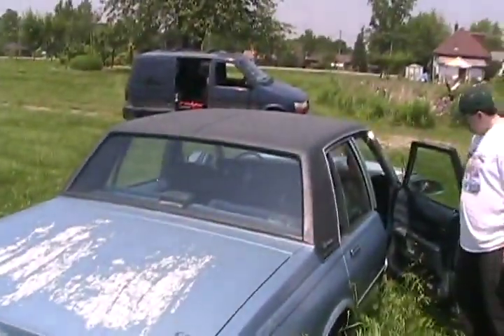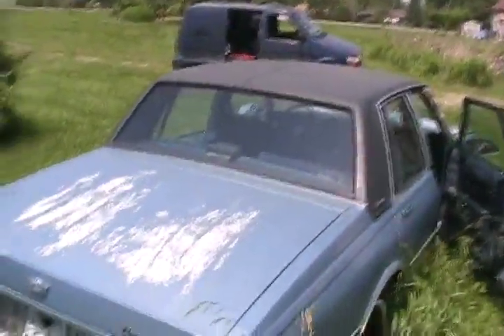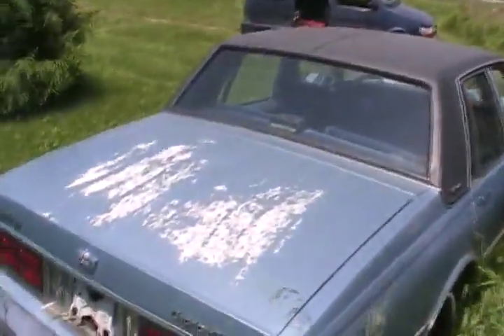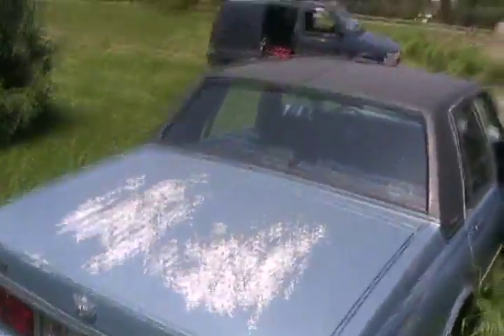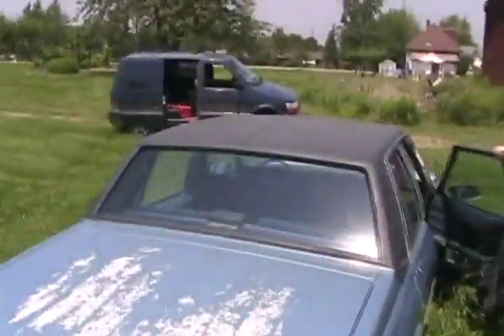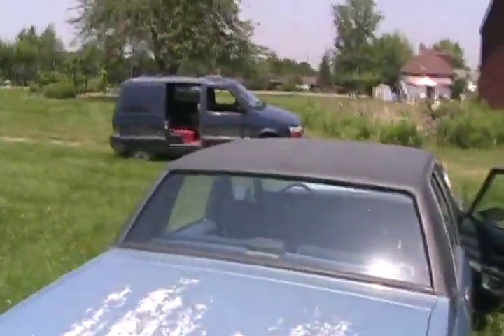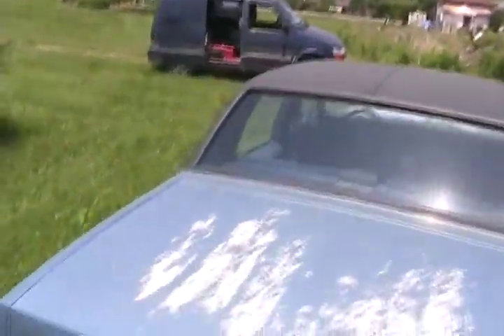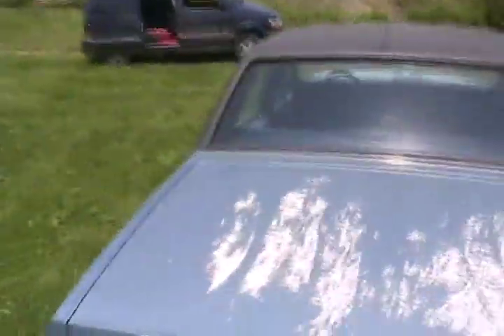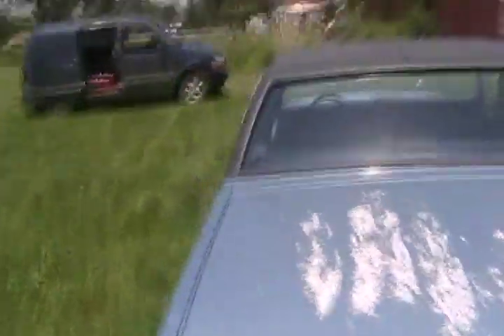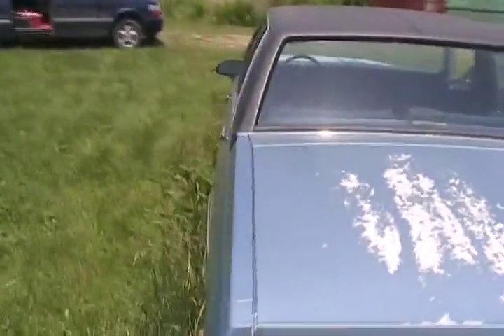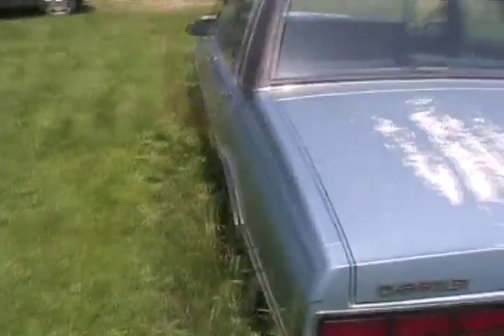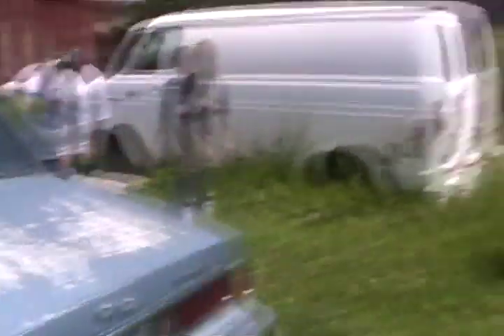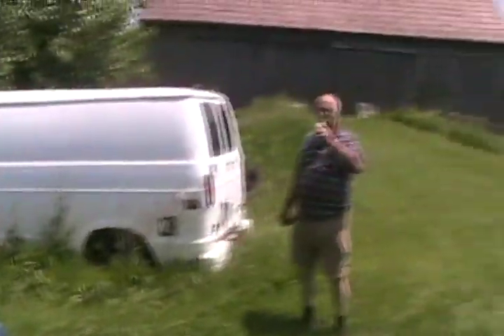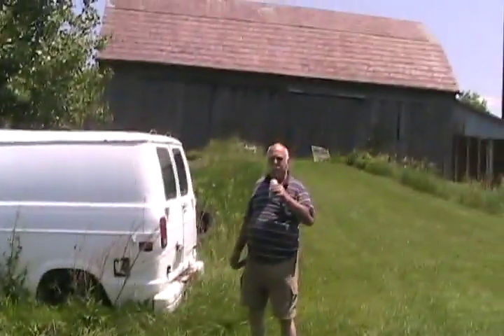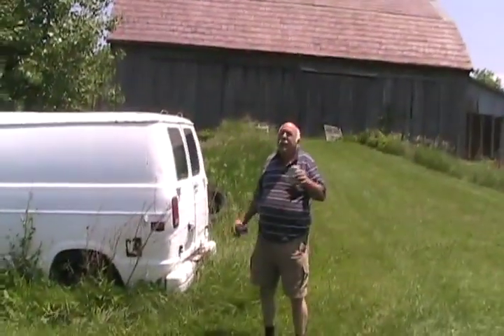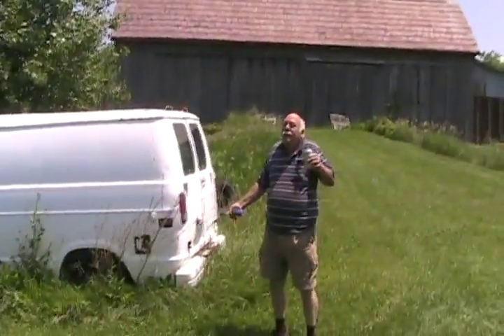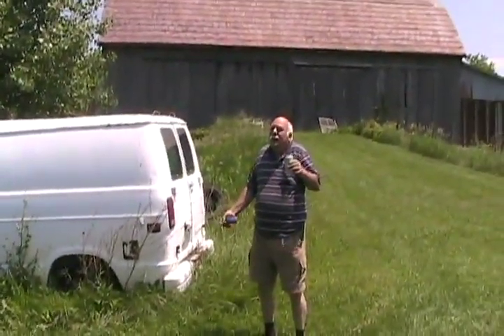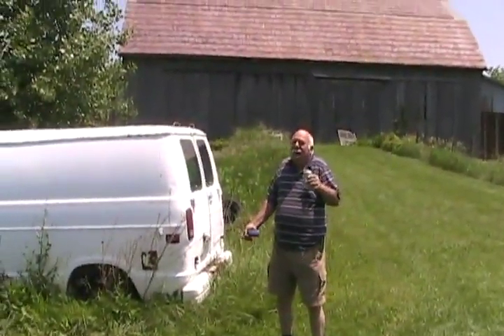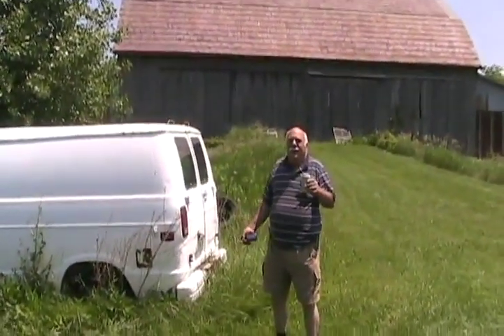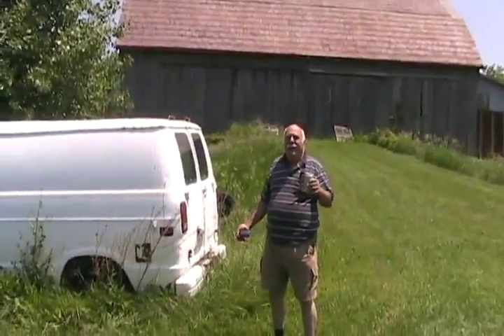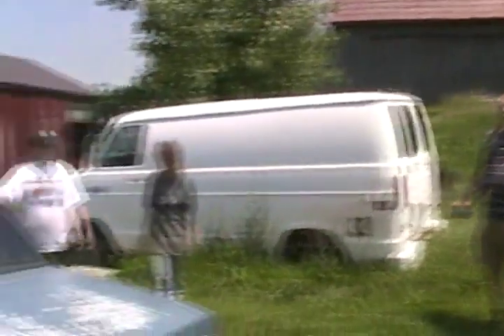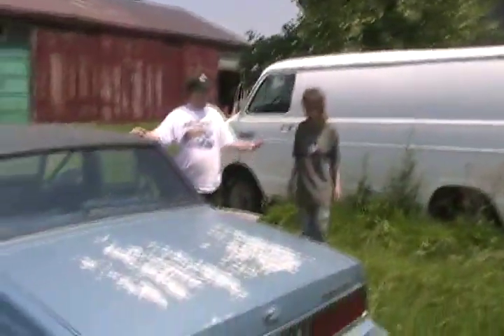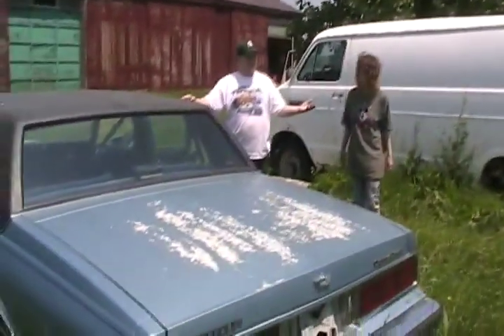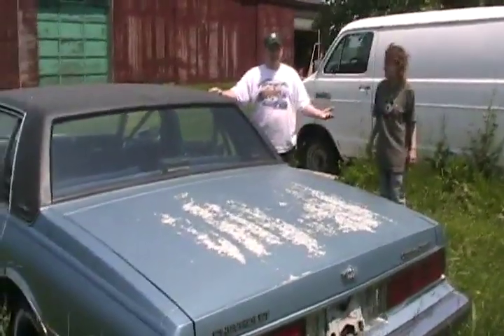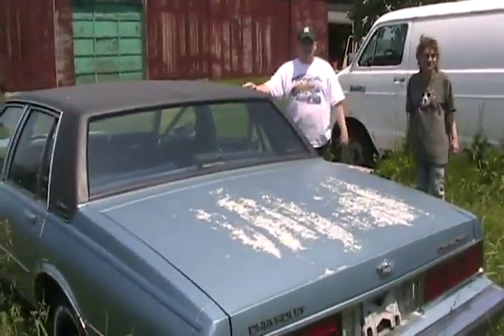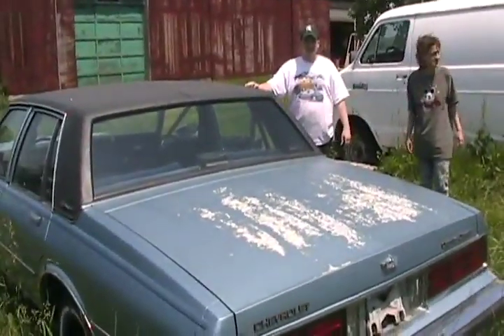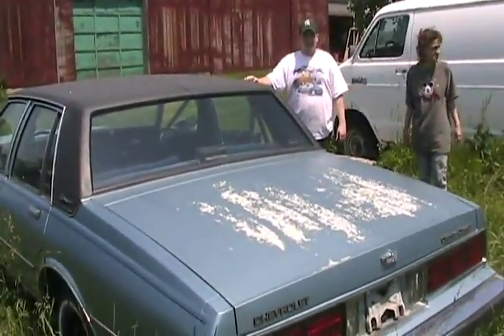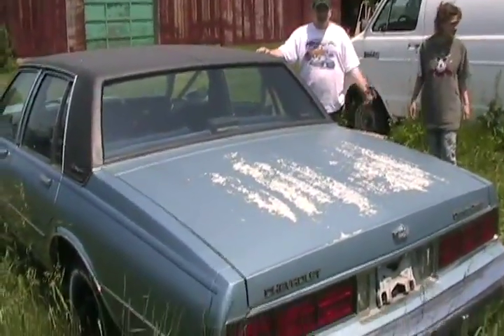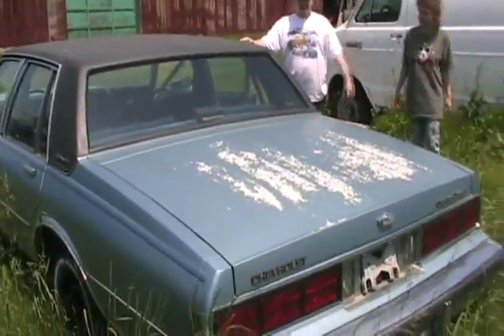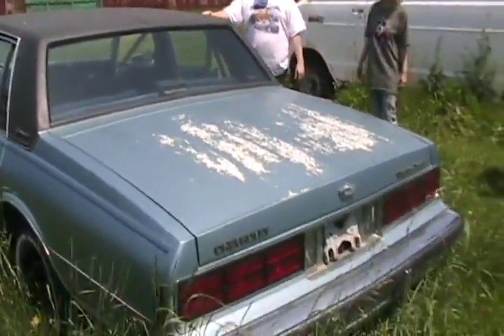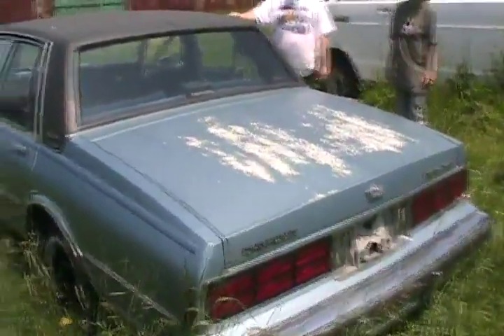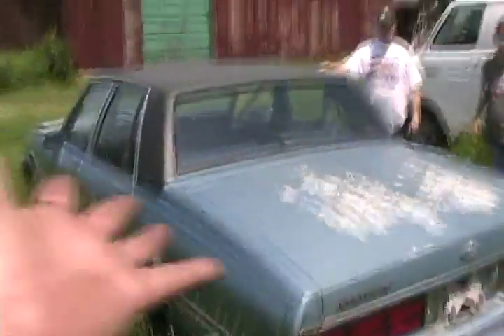The only thing wrong is the peeling paint, vinyl roof is perfect, and he was just going to scrap it. Yeah, he was going to send it to the auto wreckers. He's nuts. I told him I can make it famous.